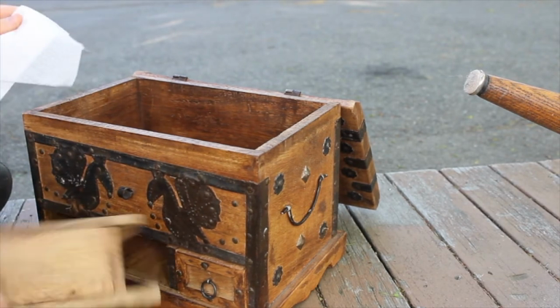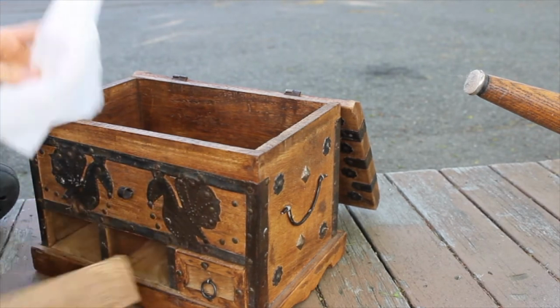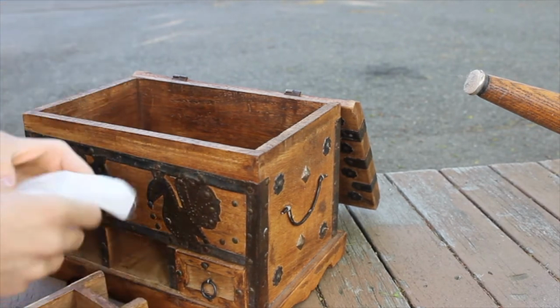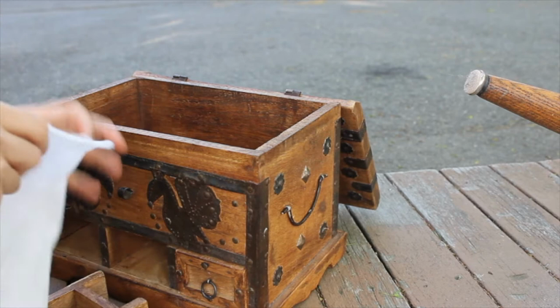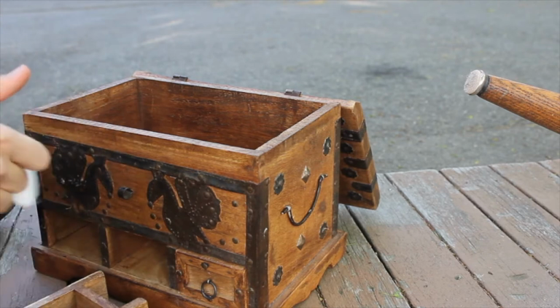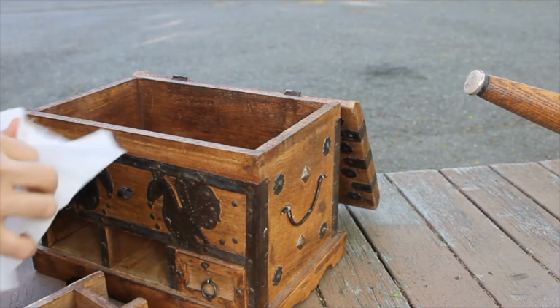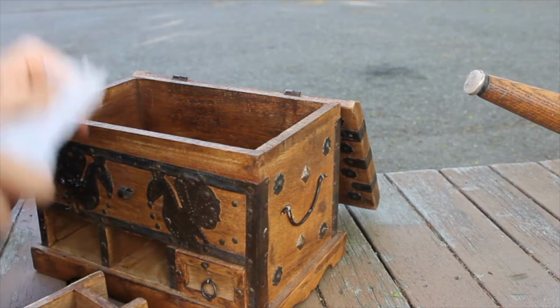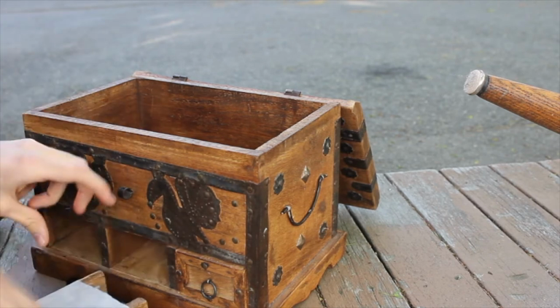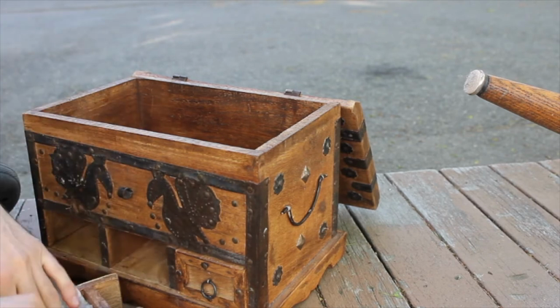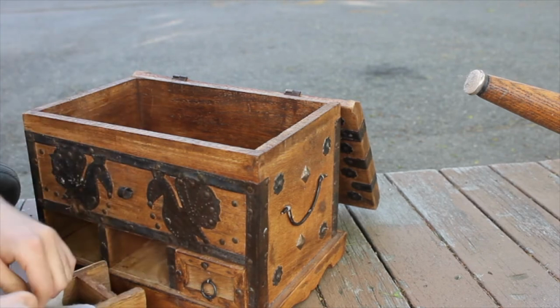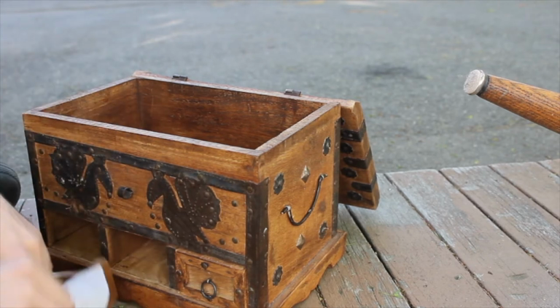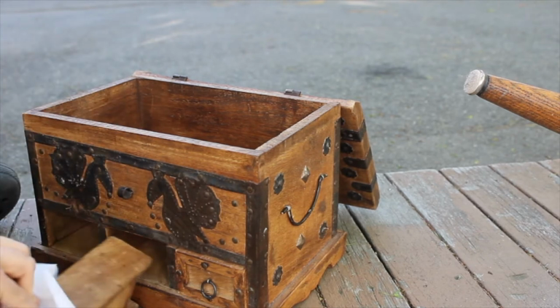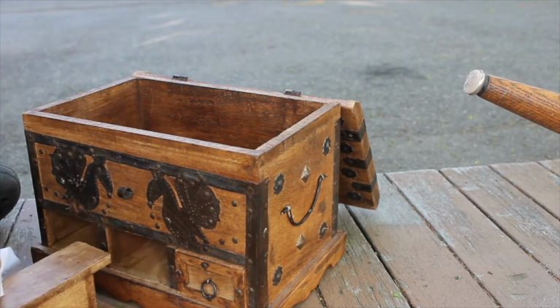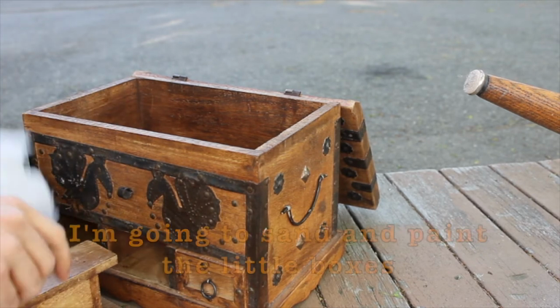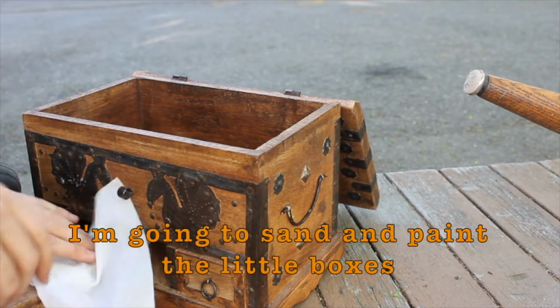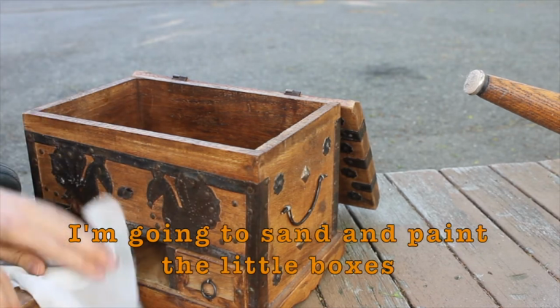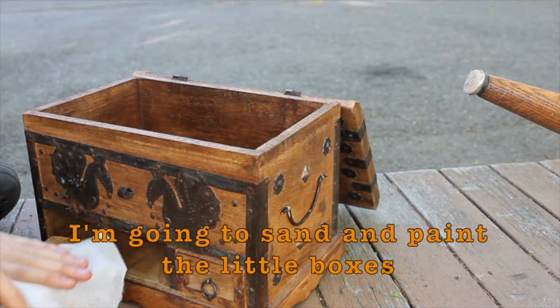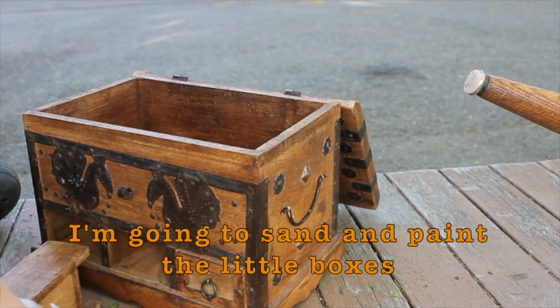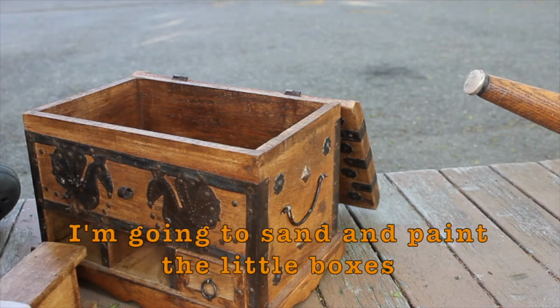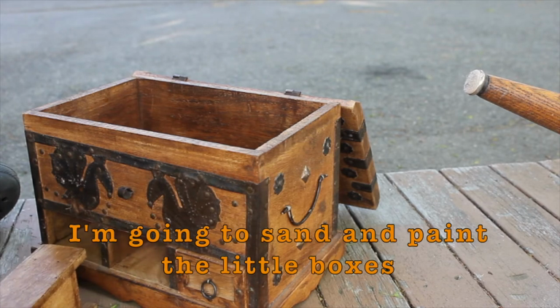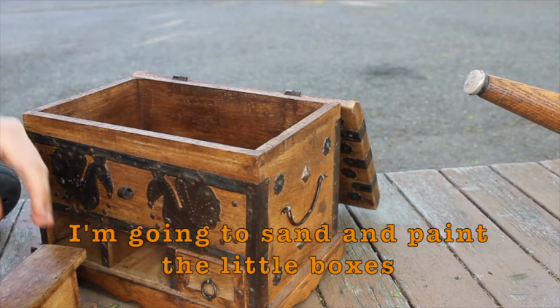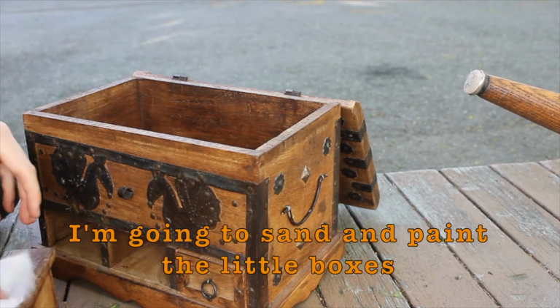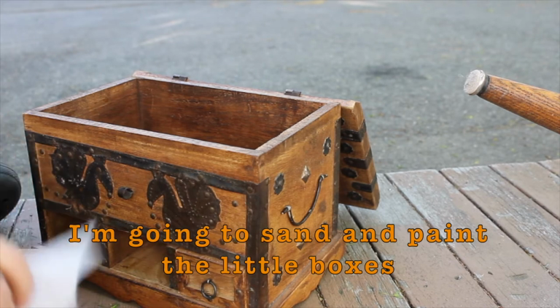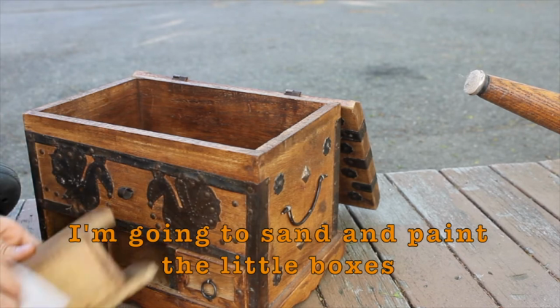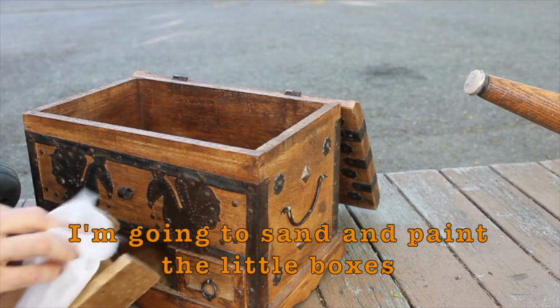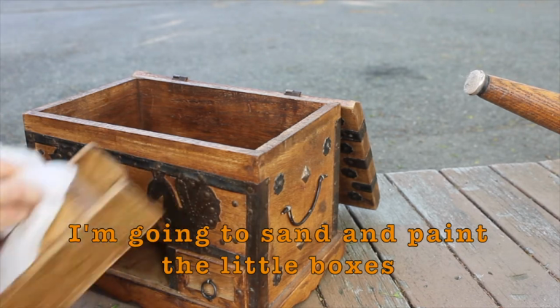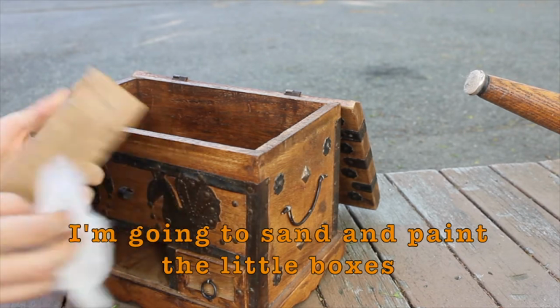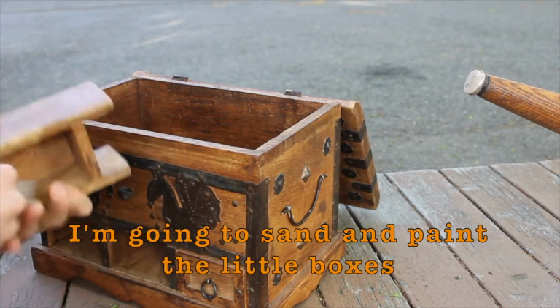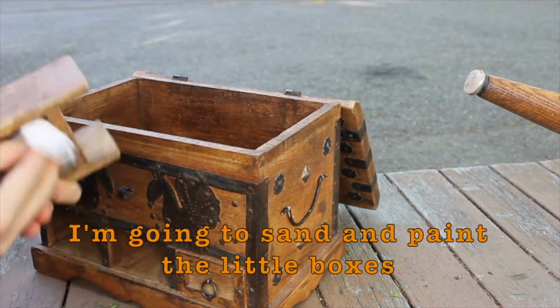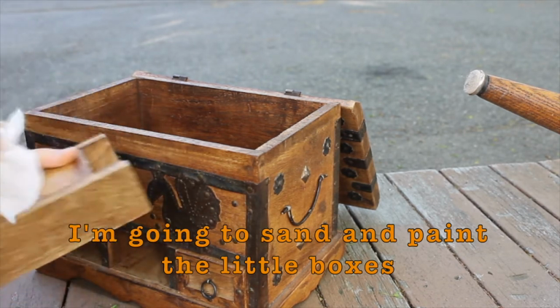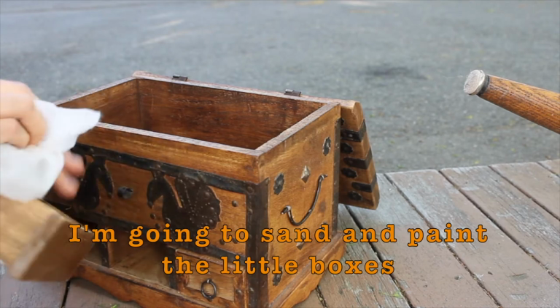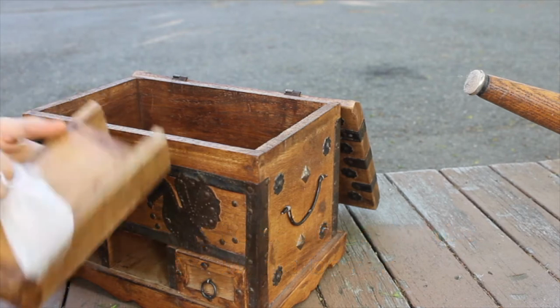Nice box. You know what I'm going to do with this? I'm just going to sand it and paint it. Easy peasy lemon squeezy. In fact, you should paint them different colors and stuff like that.